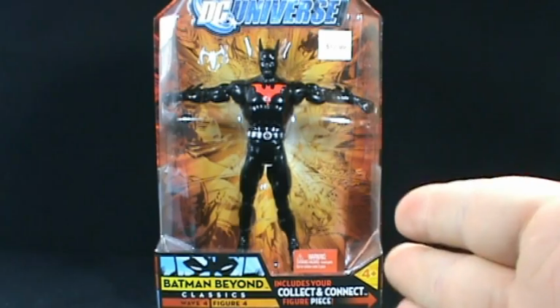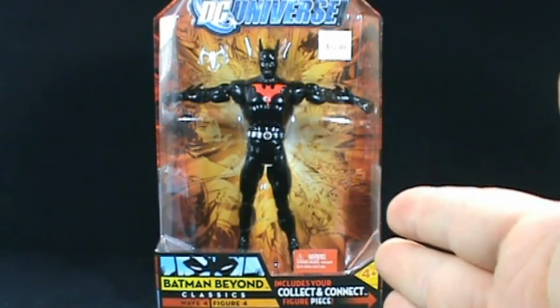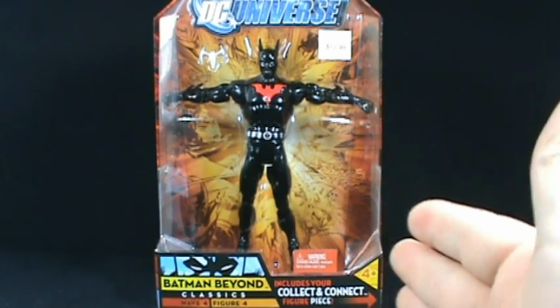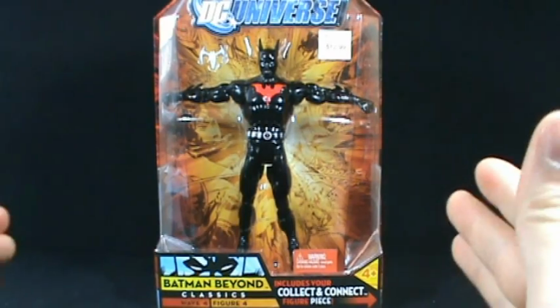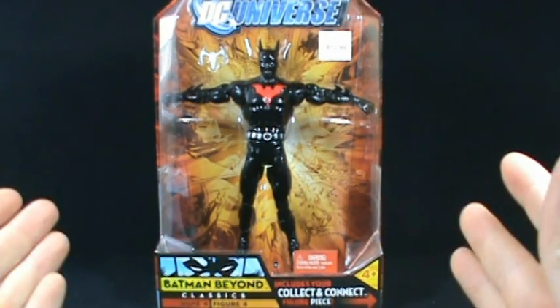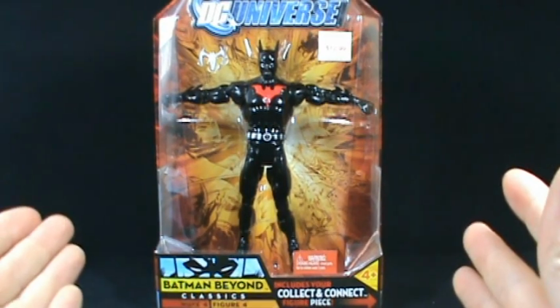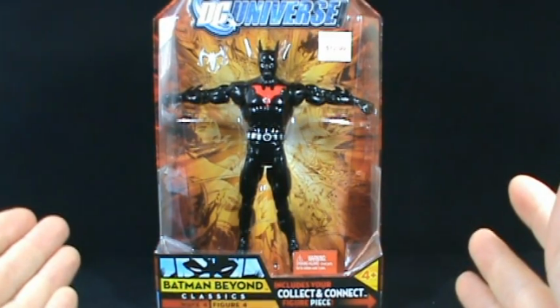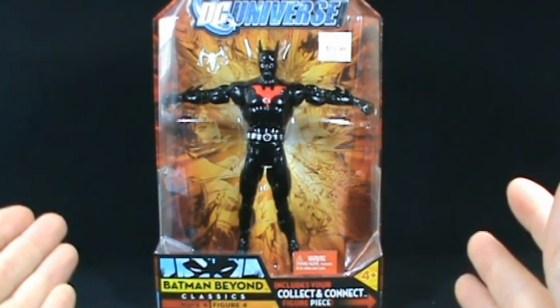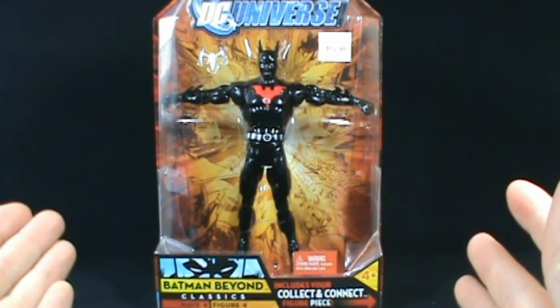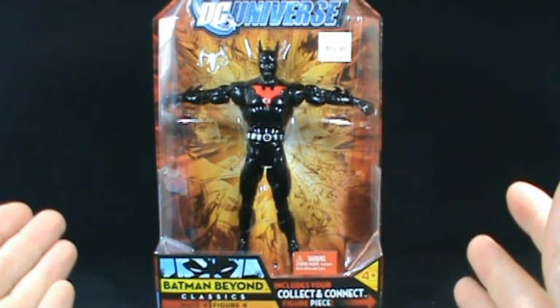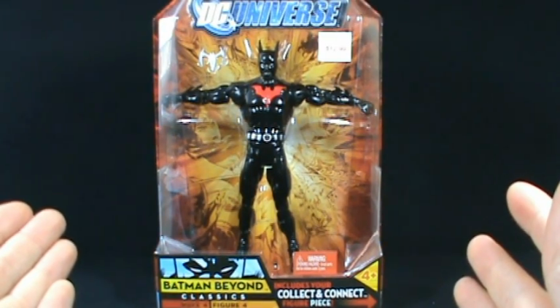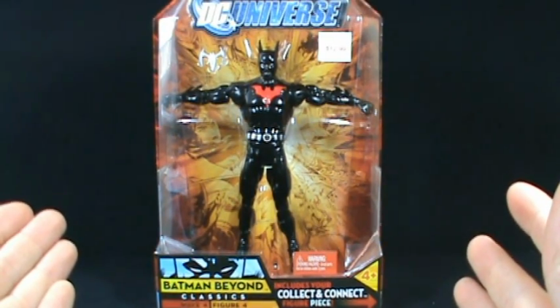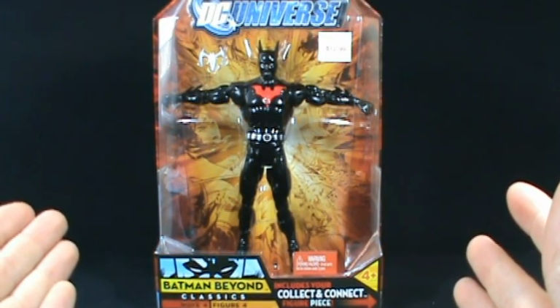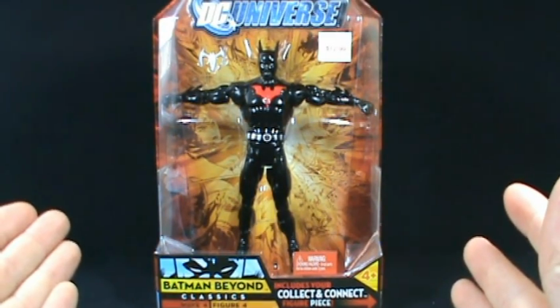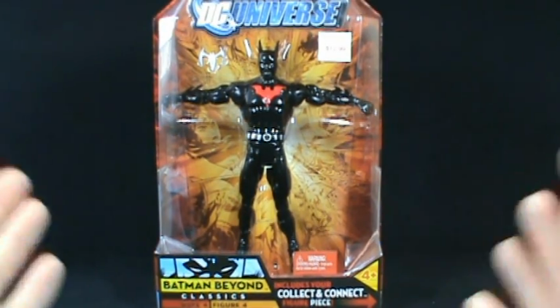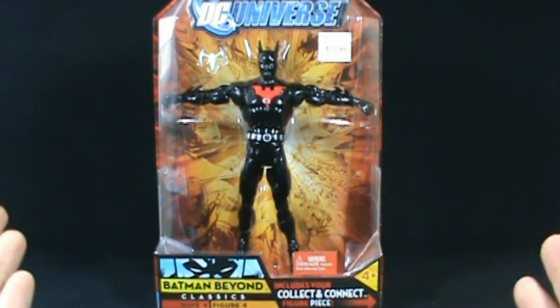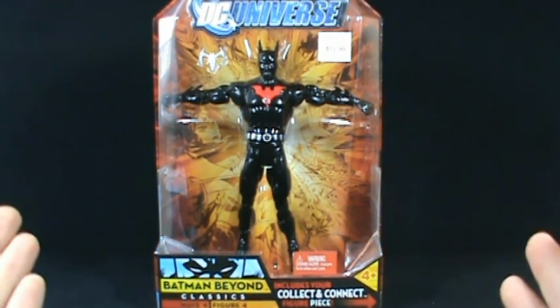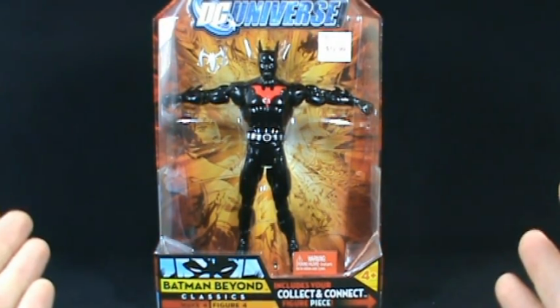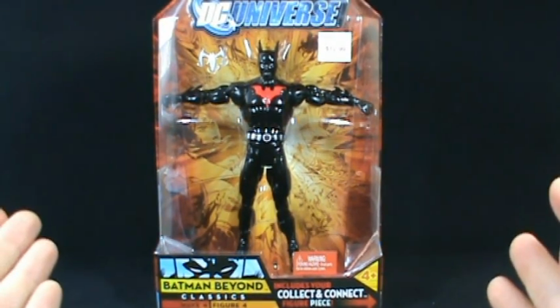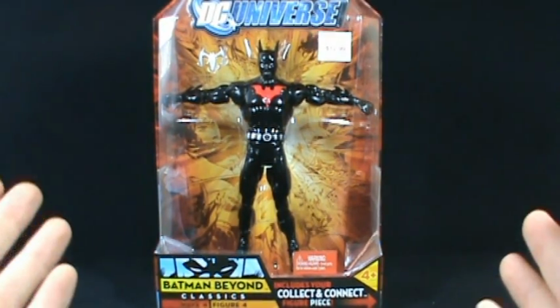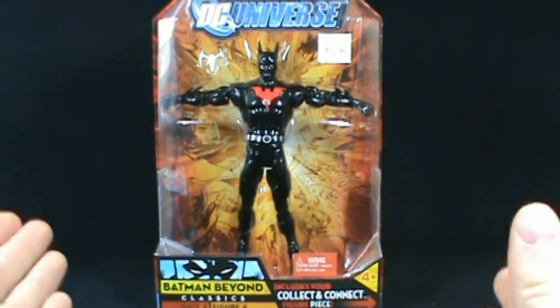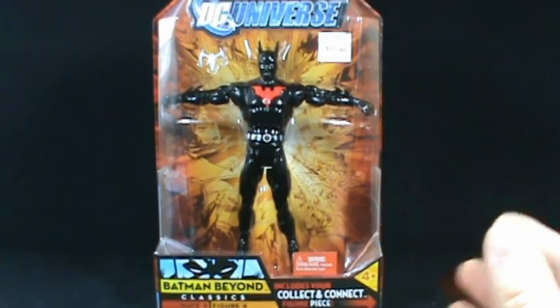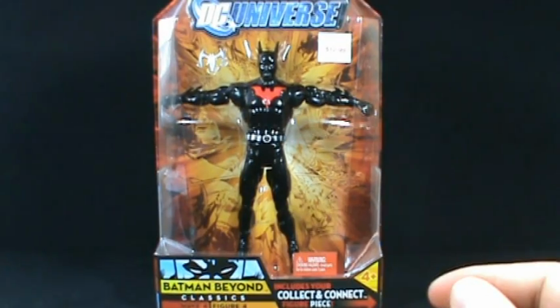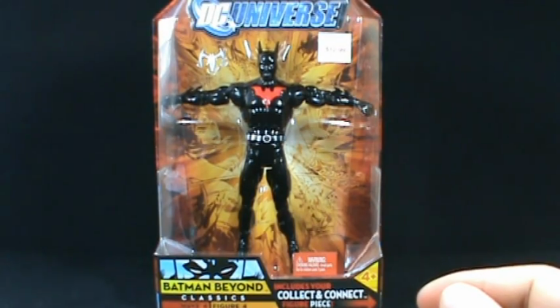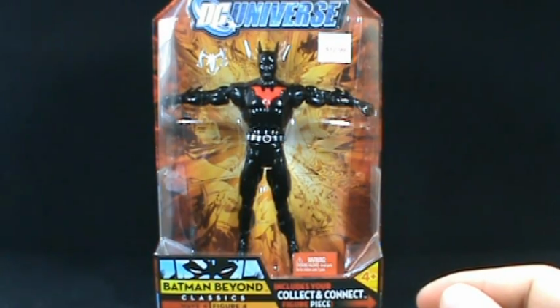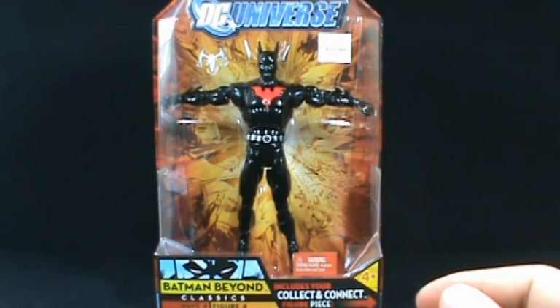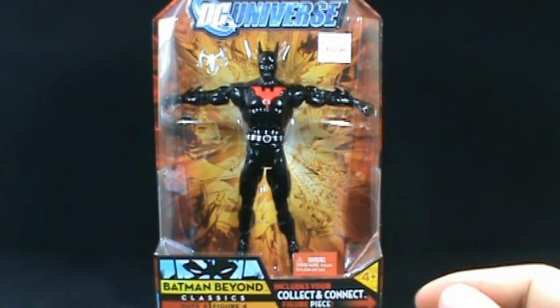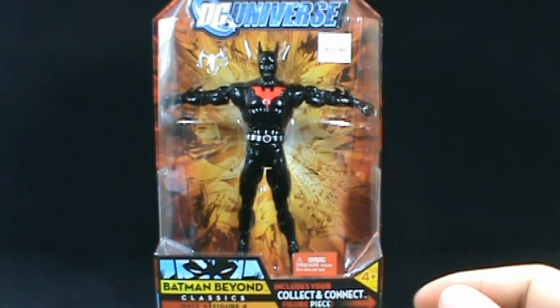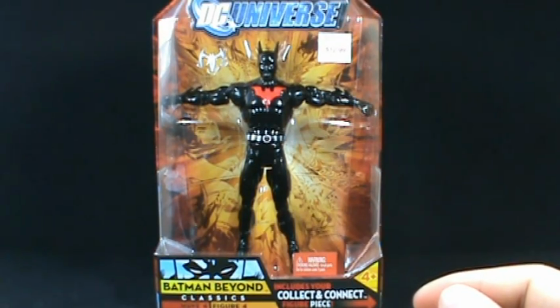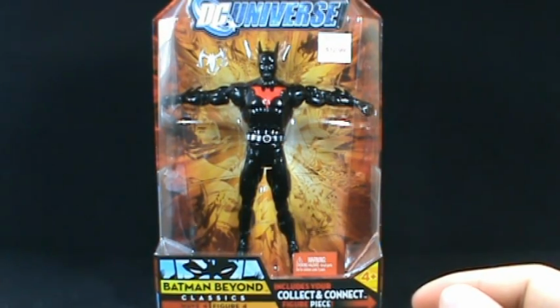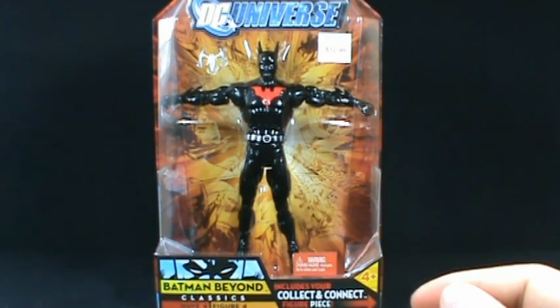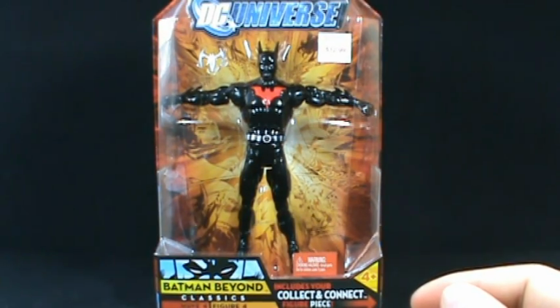On today's toy spot we're going to be looking at DC Universe Wave 4, the Despero Wave. Today we're going to be looking at the Batman Beyond figure.